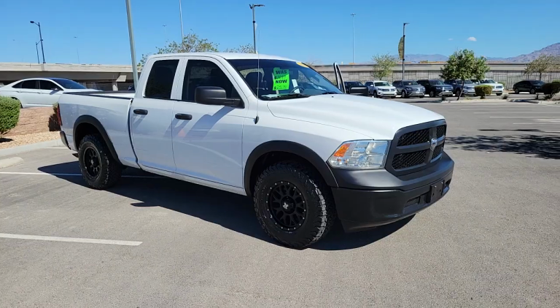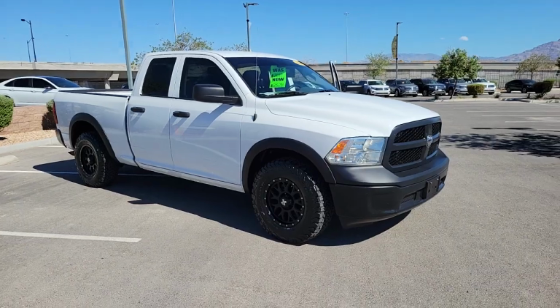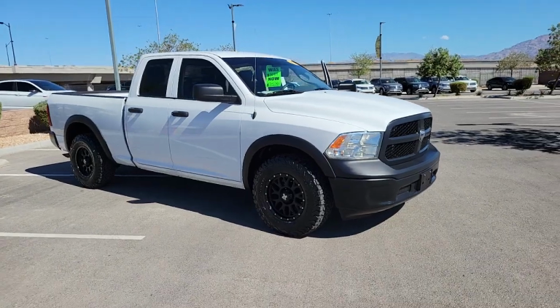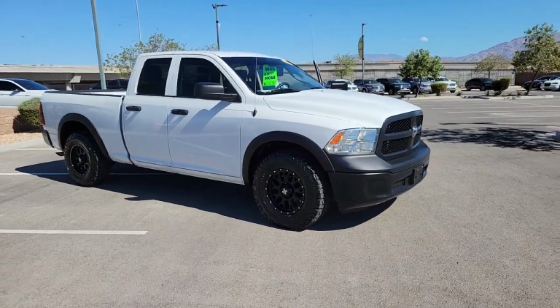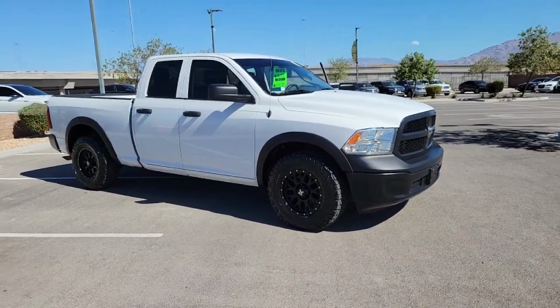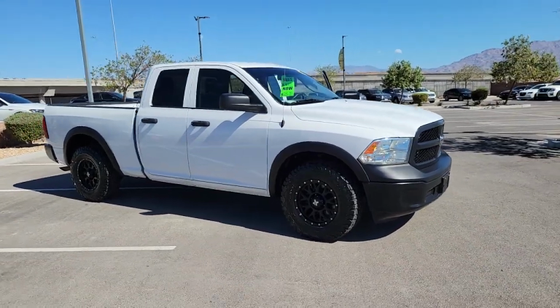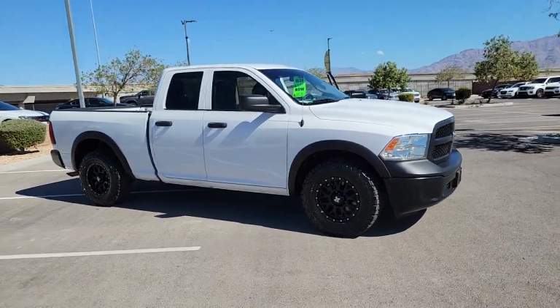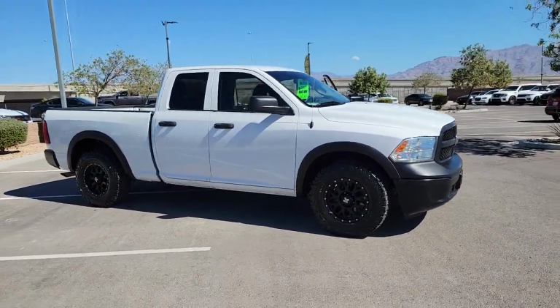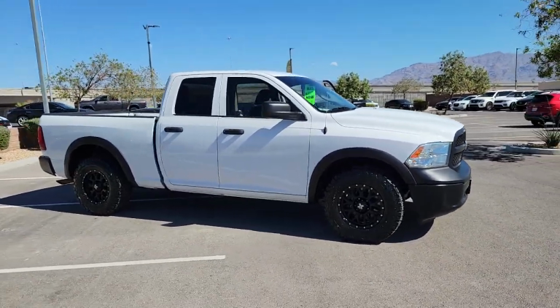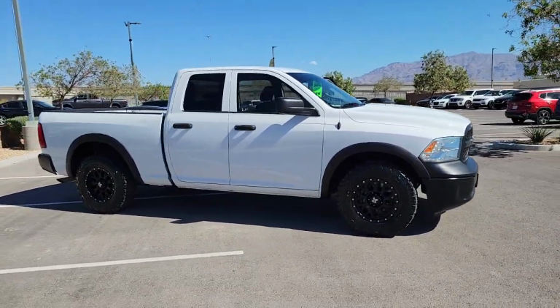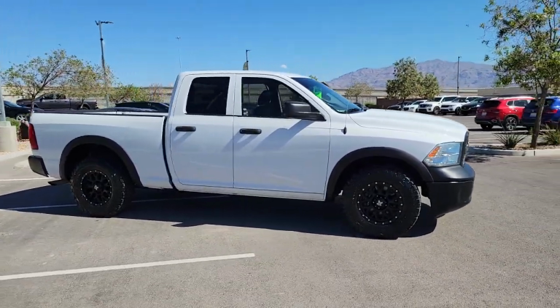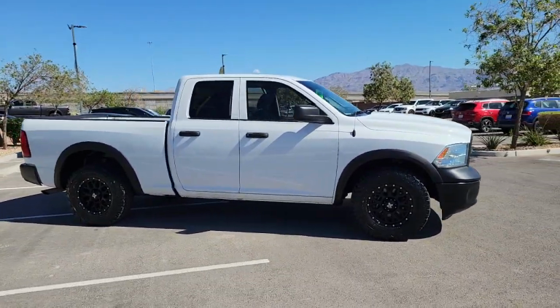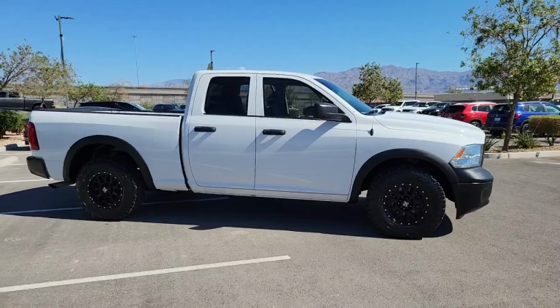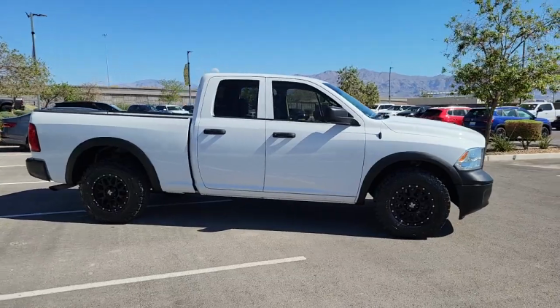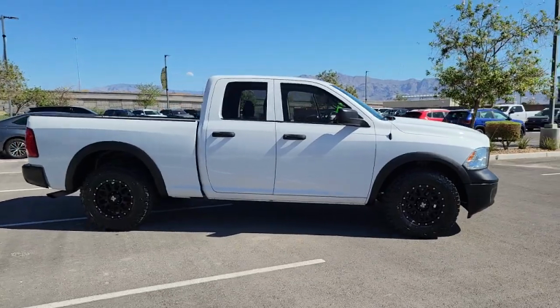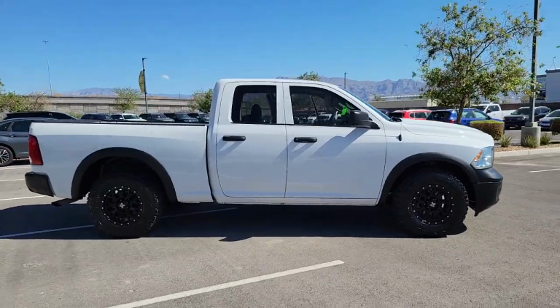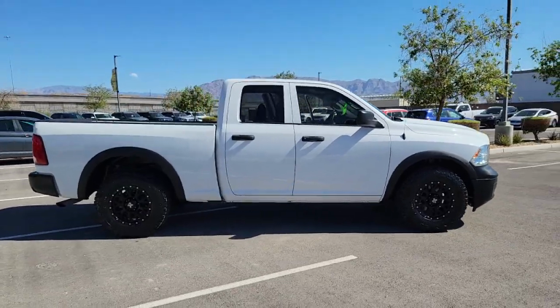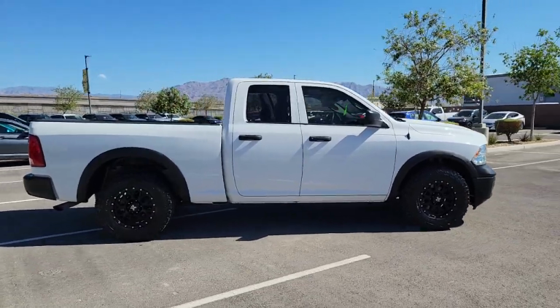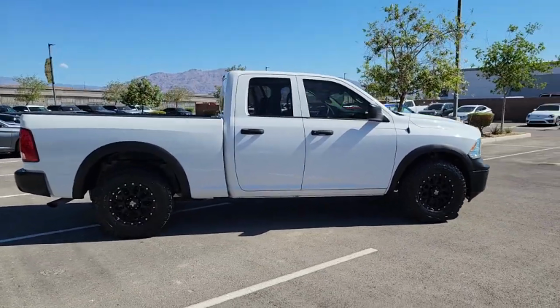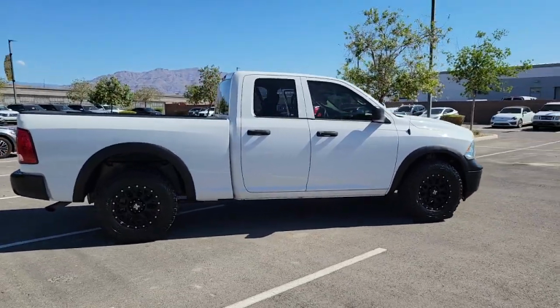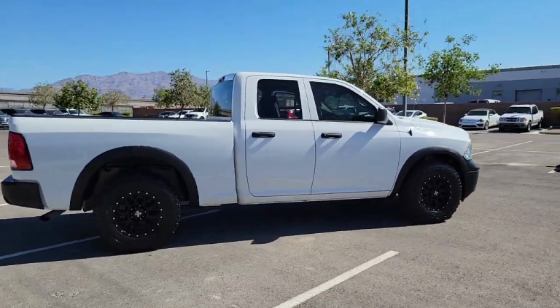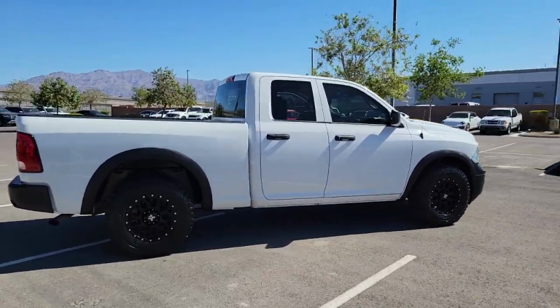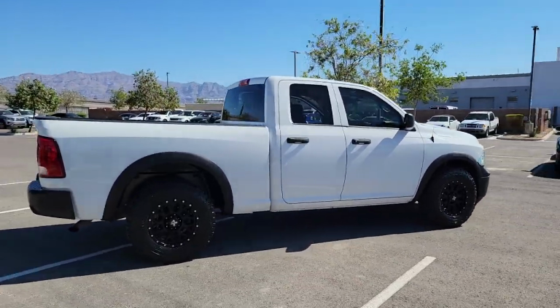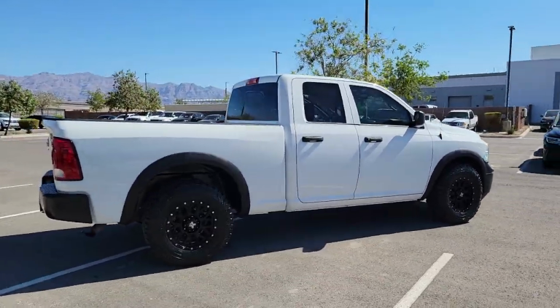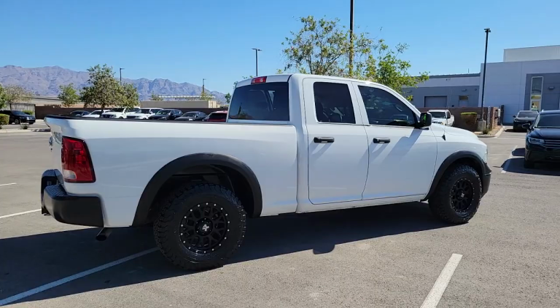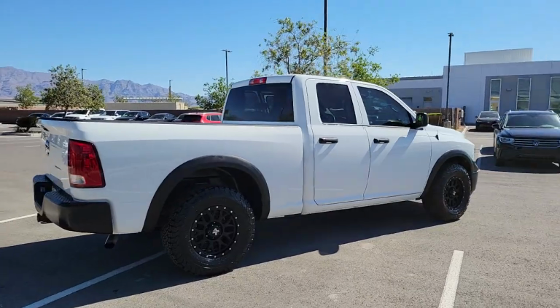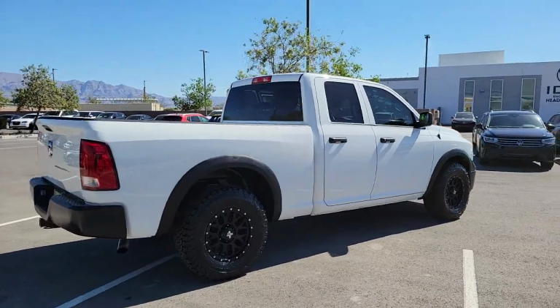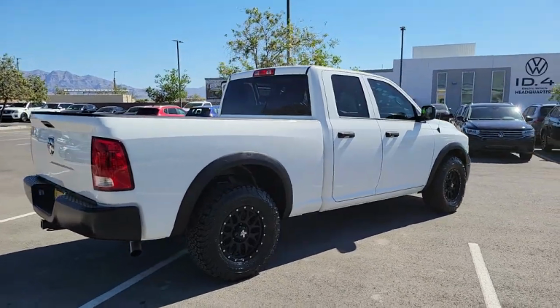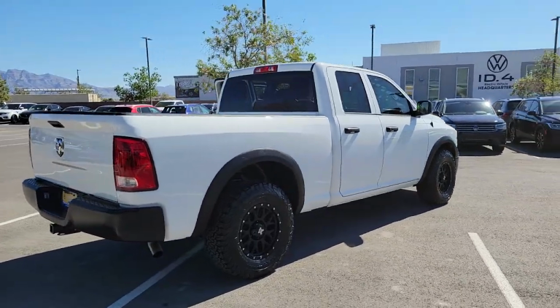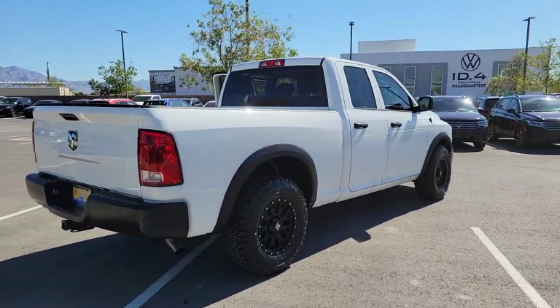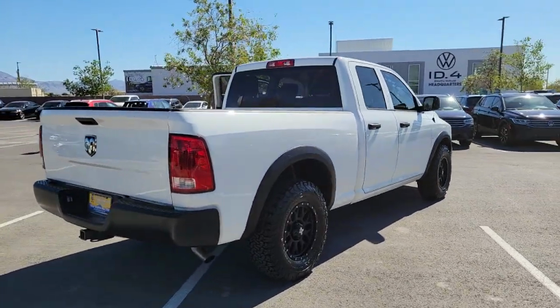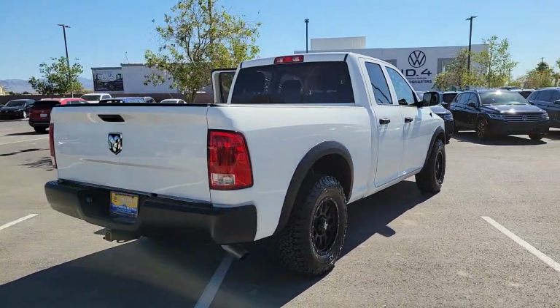Your next car could be the 2019 Ram 1500. With less than 70,000 miles on the odometer, this vehicle provides excellent value. Rise to every challenge with confidence in the Ram 1500.